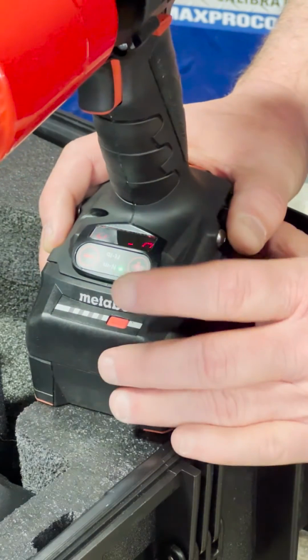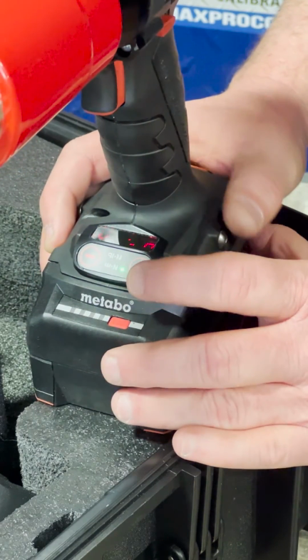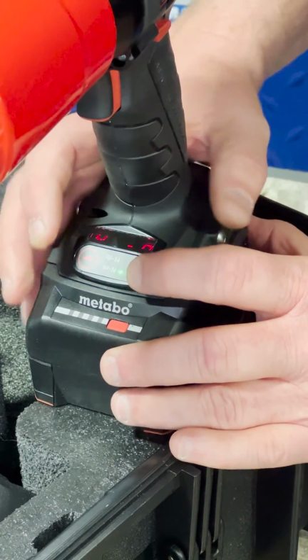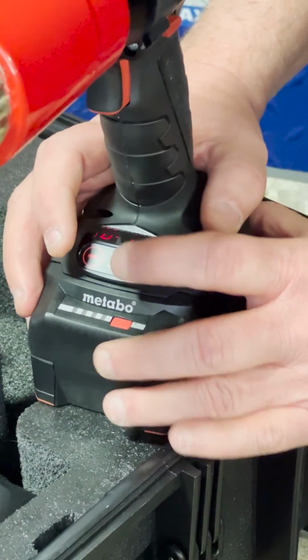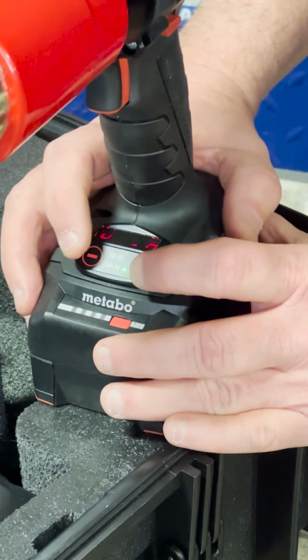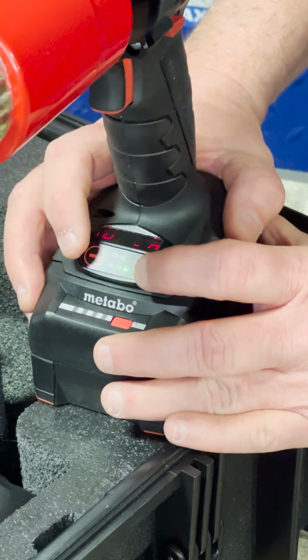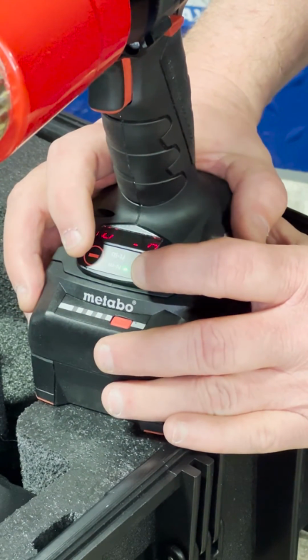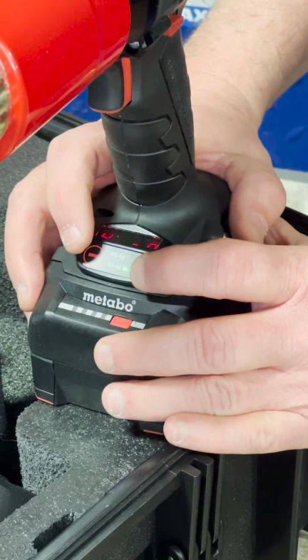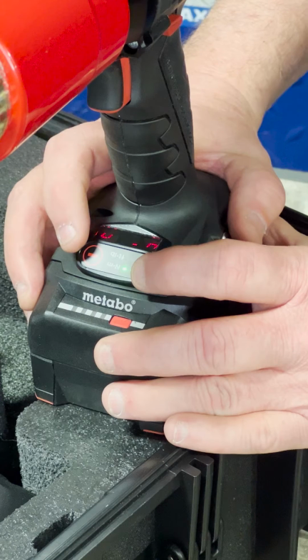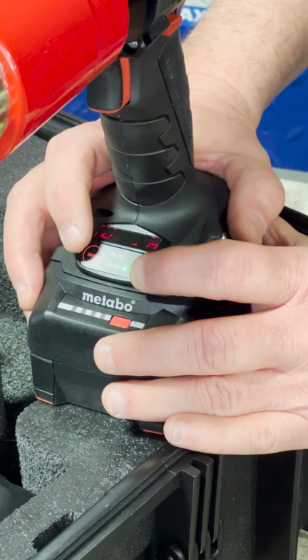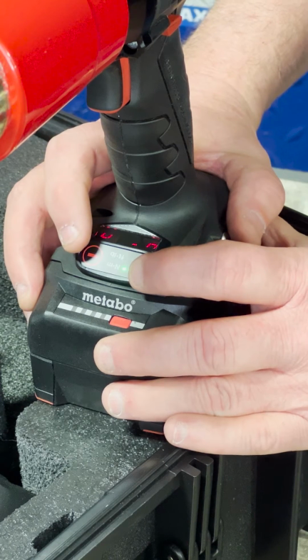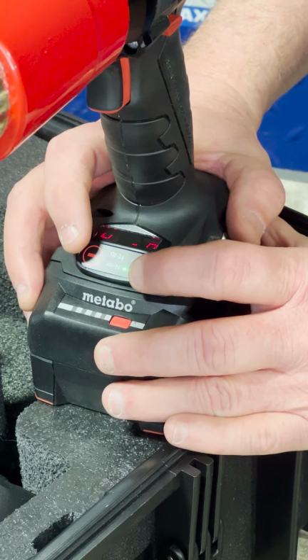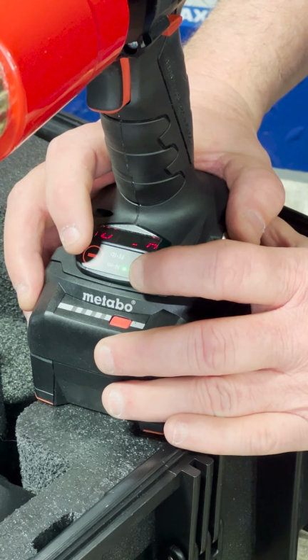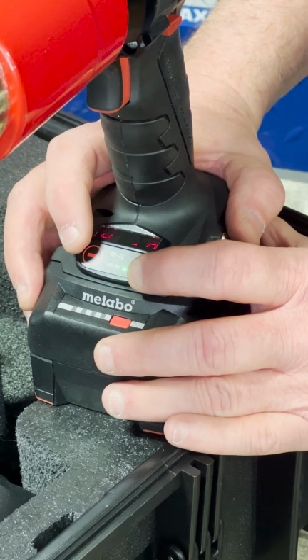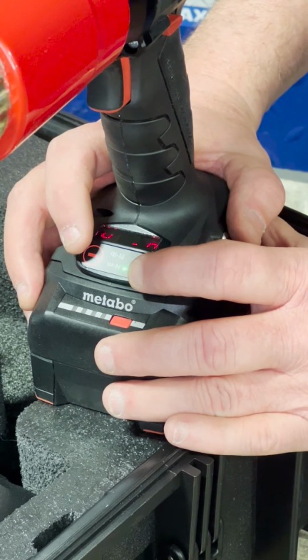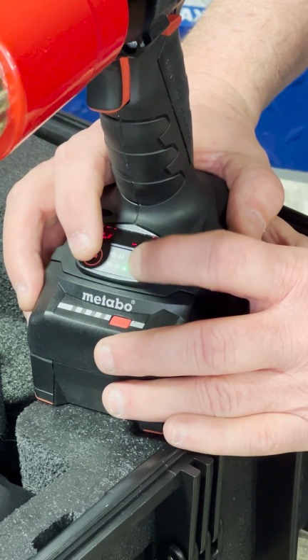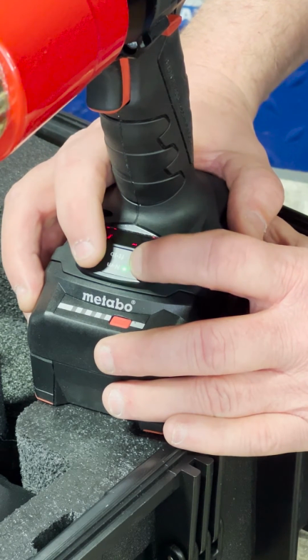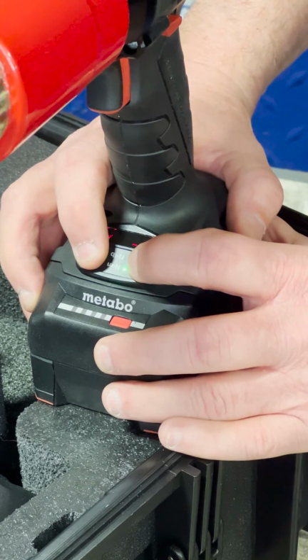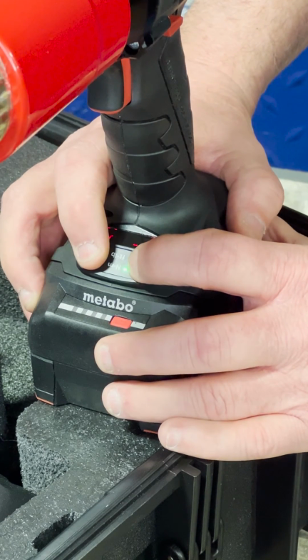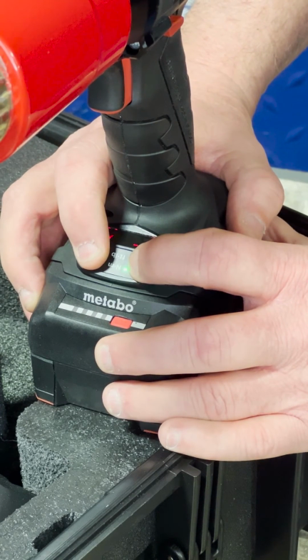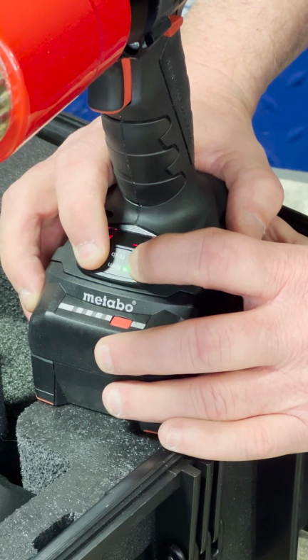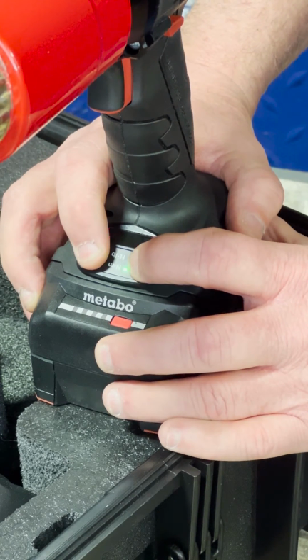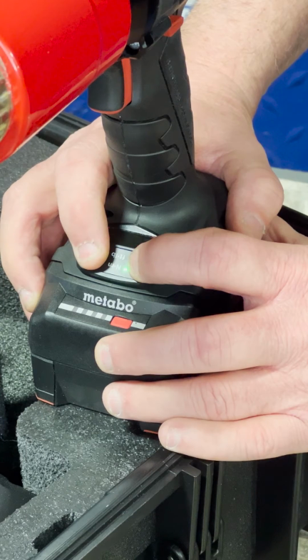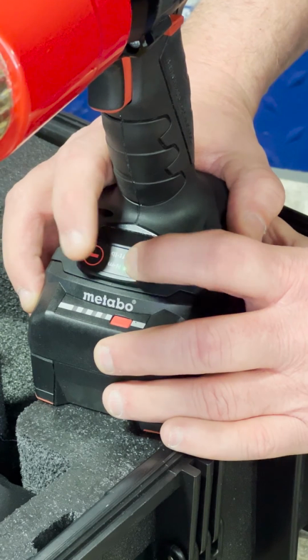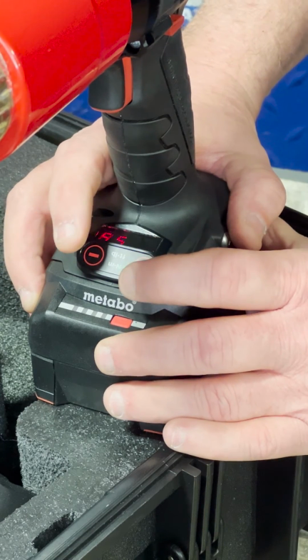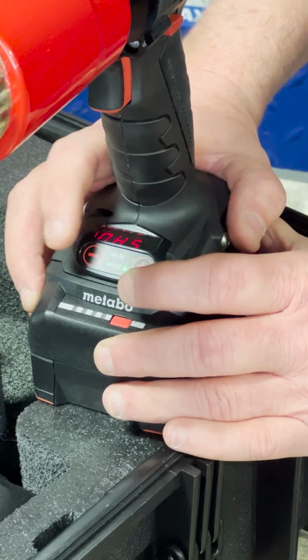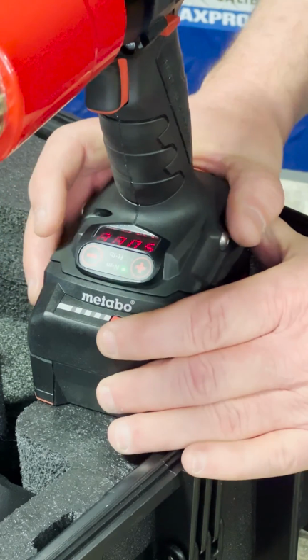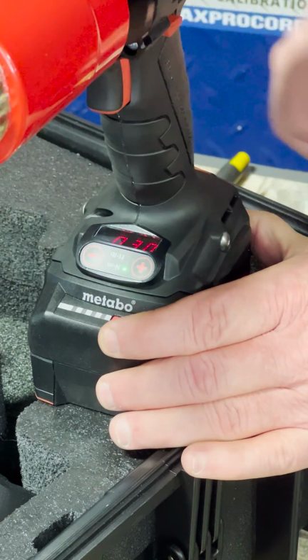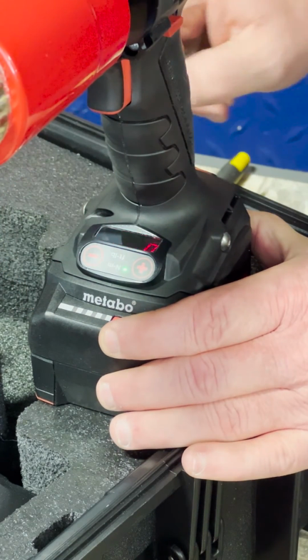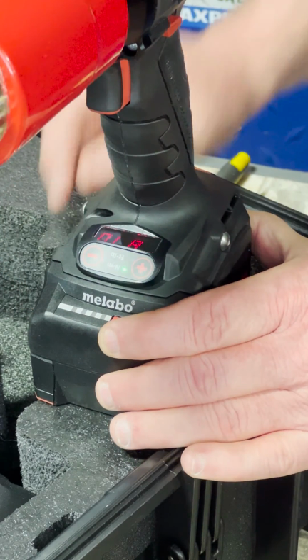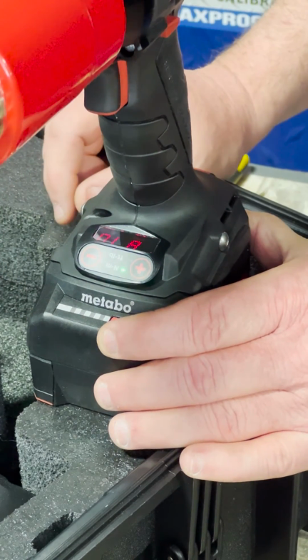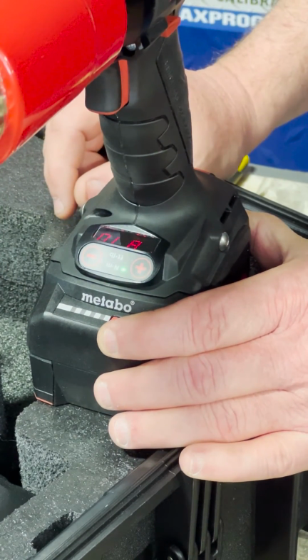Now I'm going to lock that in — I'm just going to hold the plus and minus down at the same time and it should save it. You'll get a little flash on the screen, it says saved, come across and you're good.